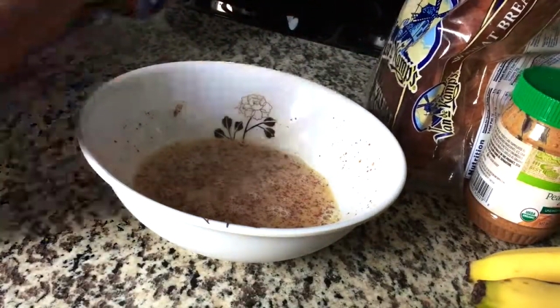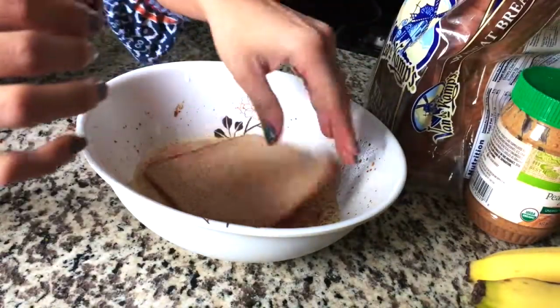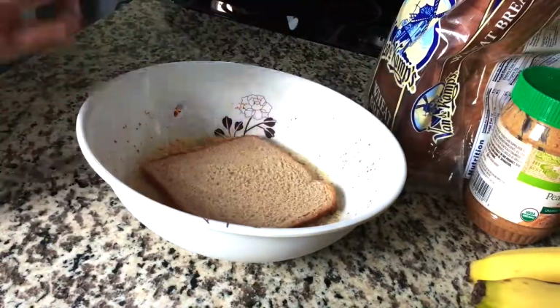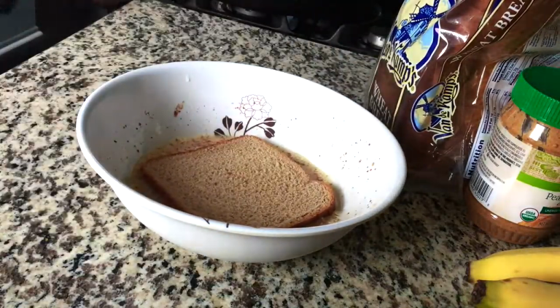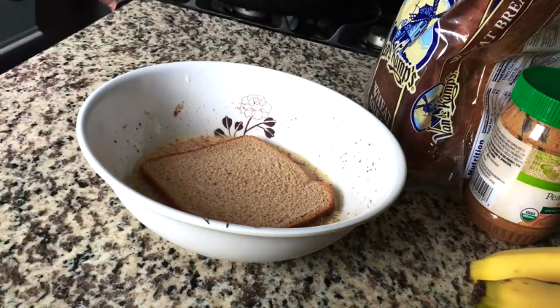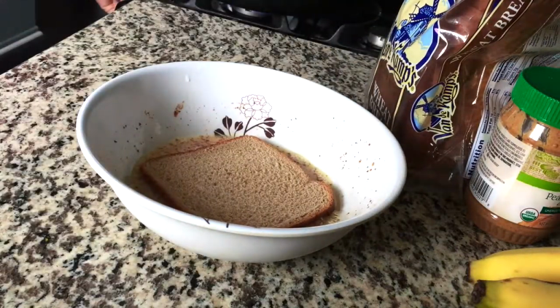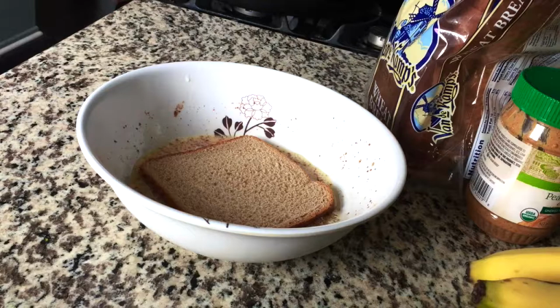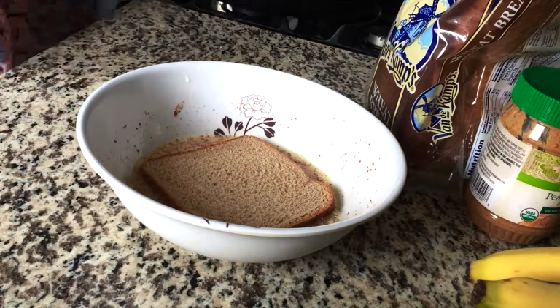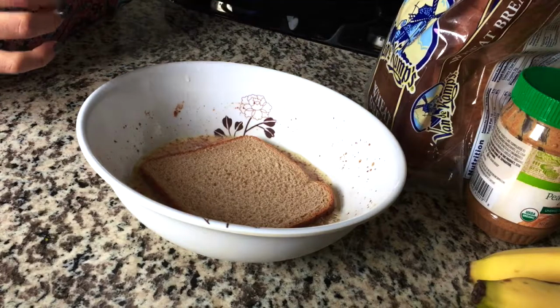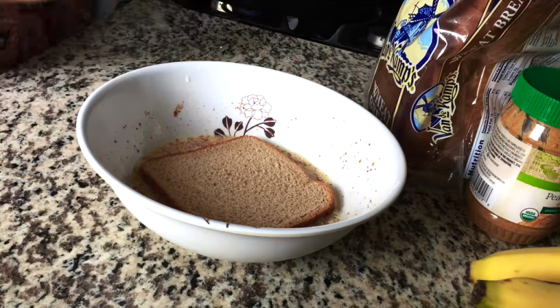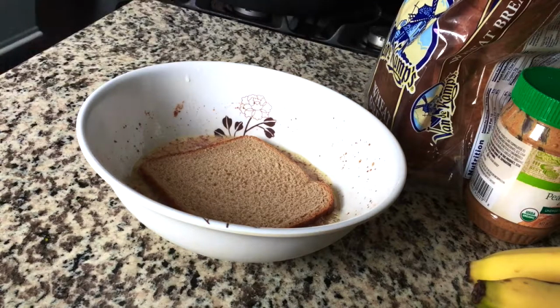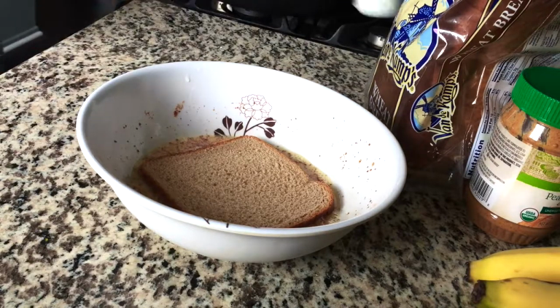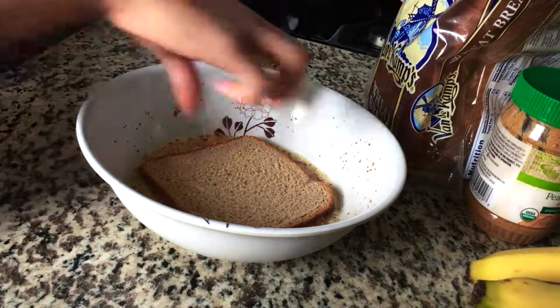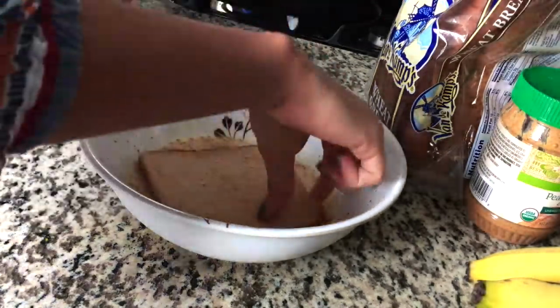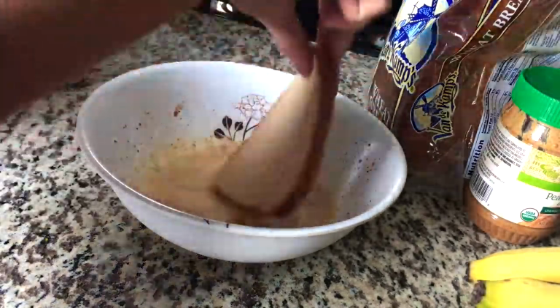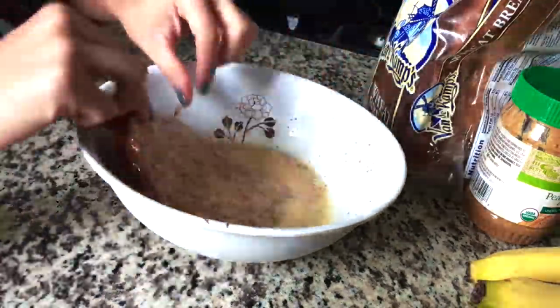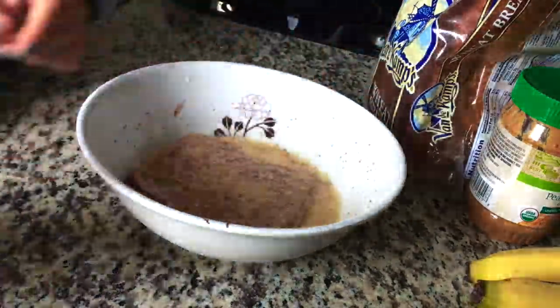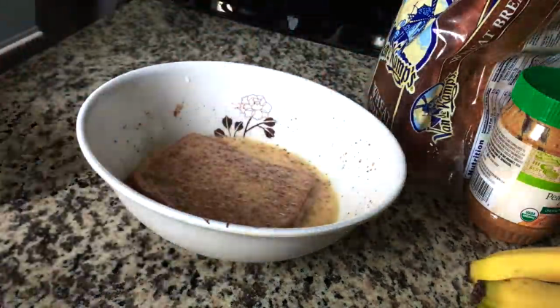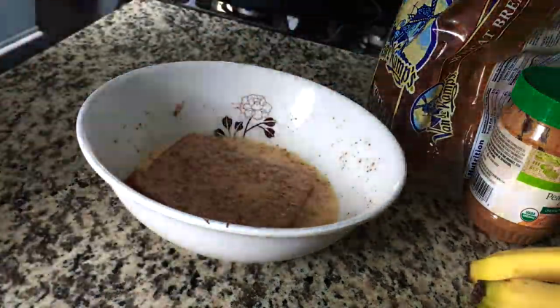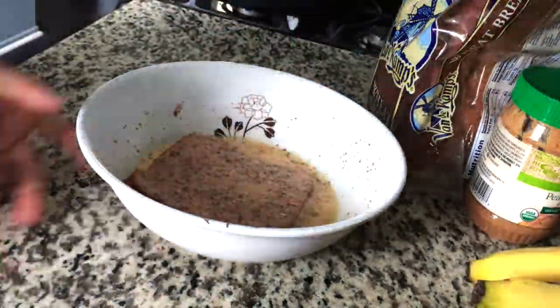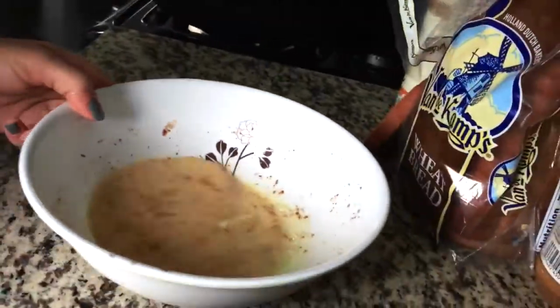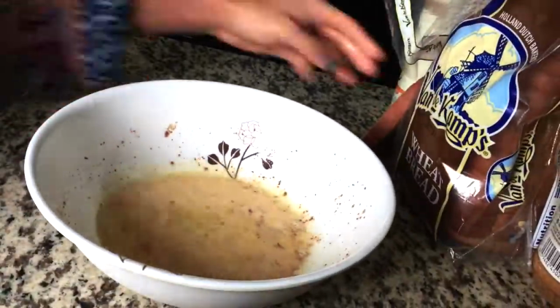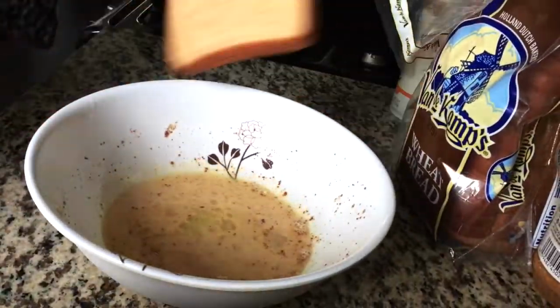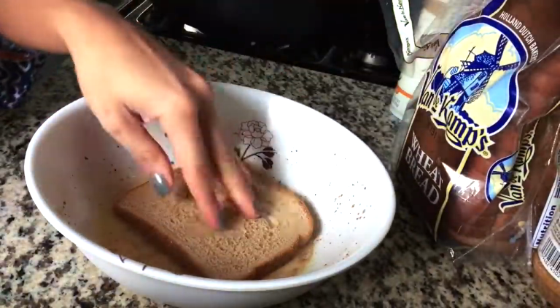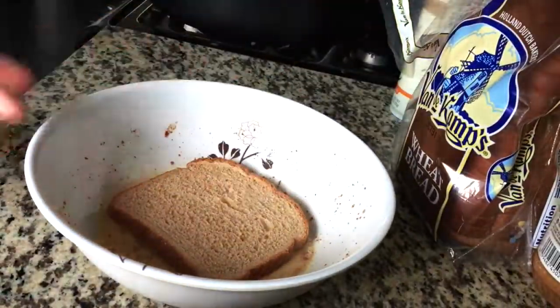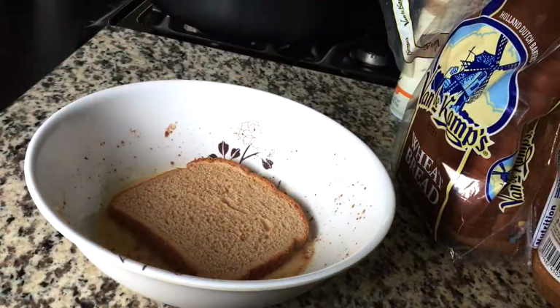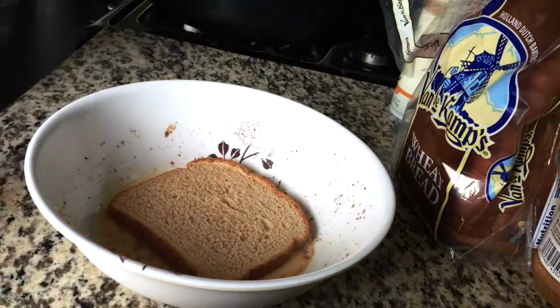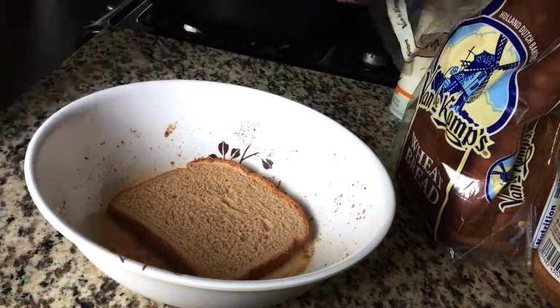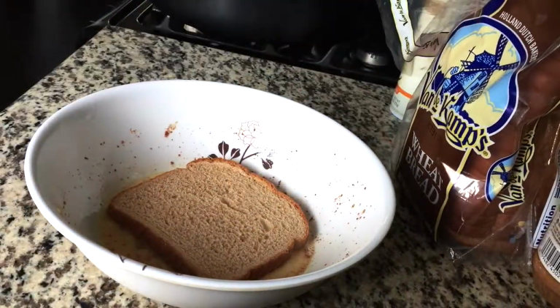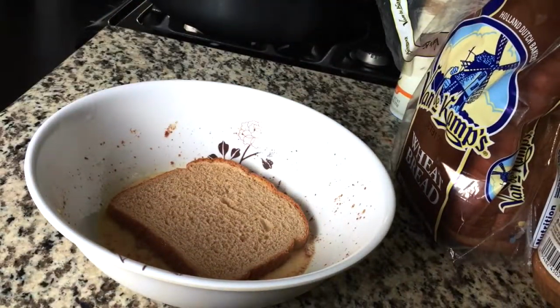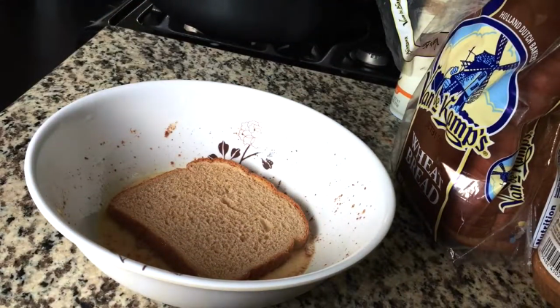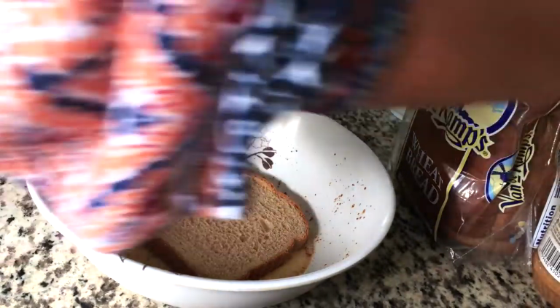Then soak the bread into the batter. After you soak the bread into the batter, you are going to put it in a pan for about three to four minutes, or until both sides are cooked.